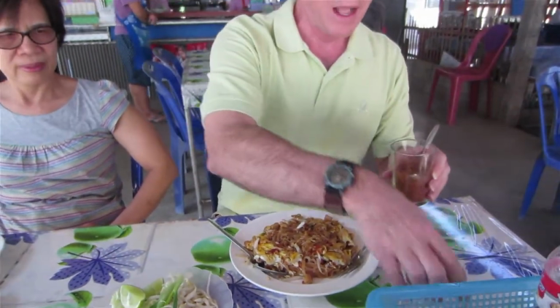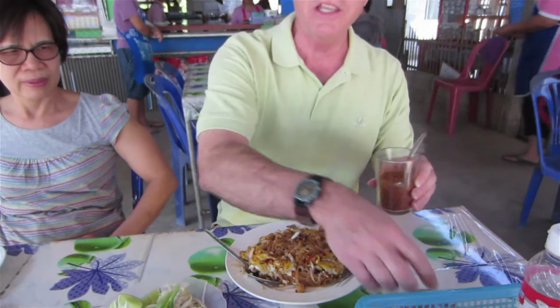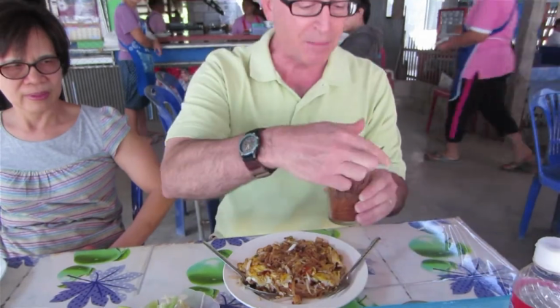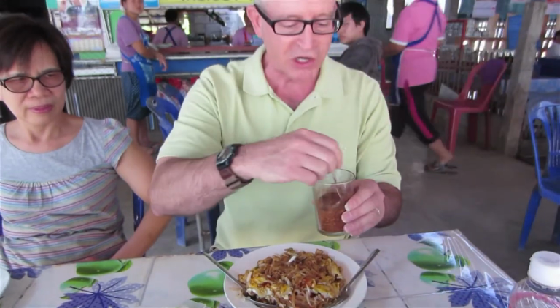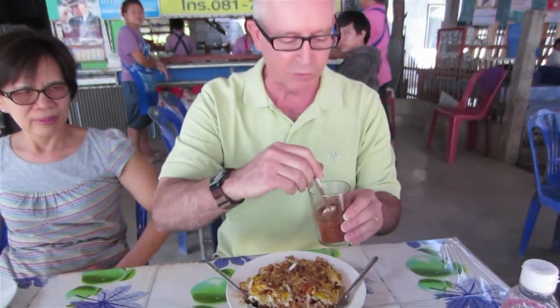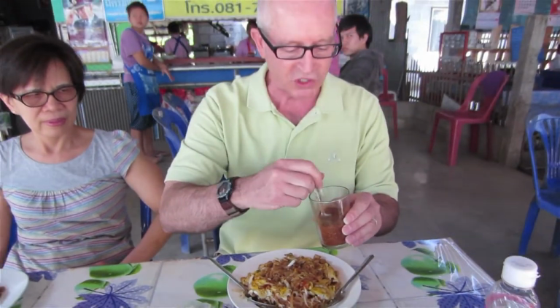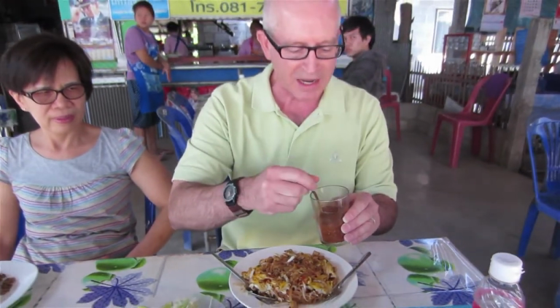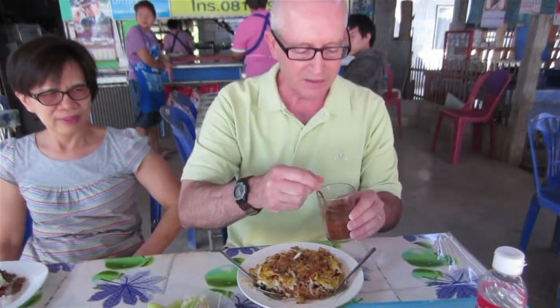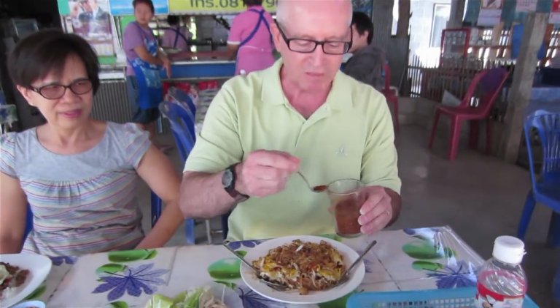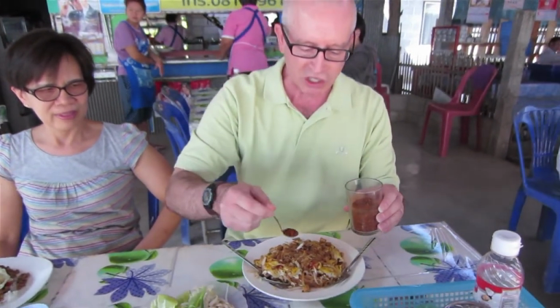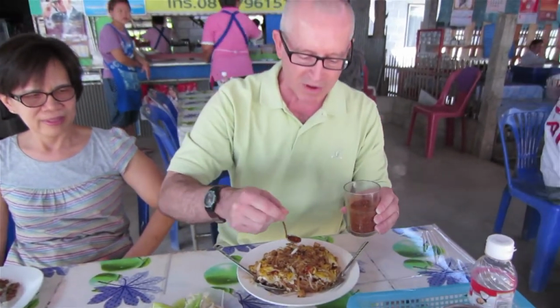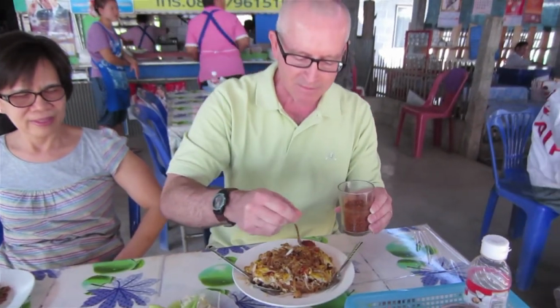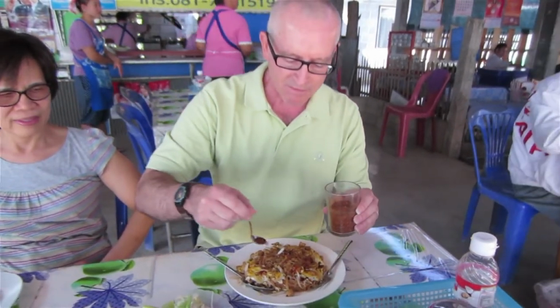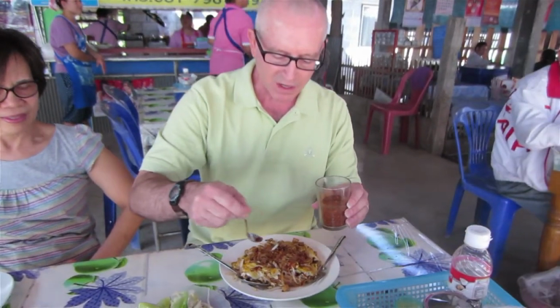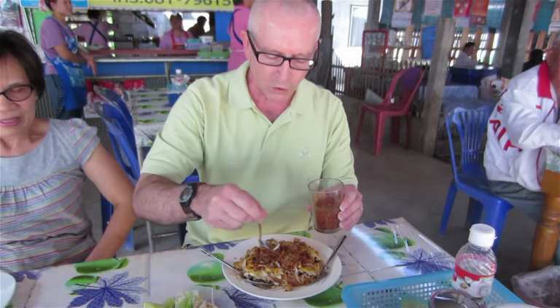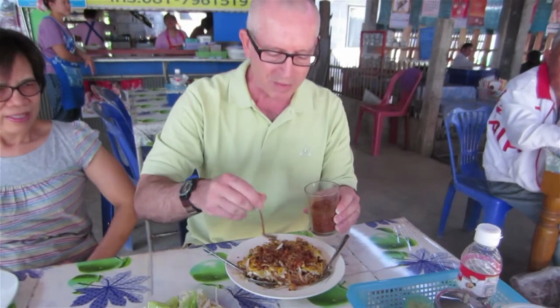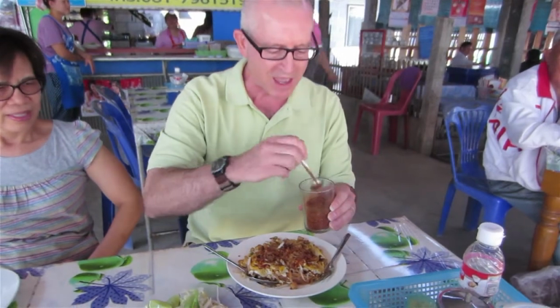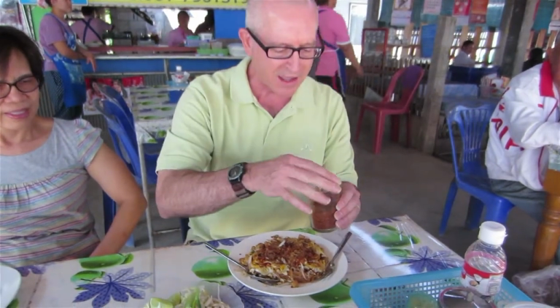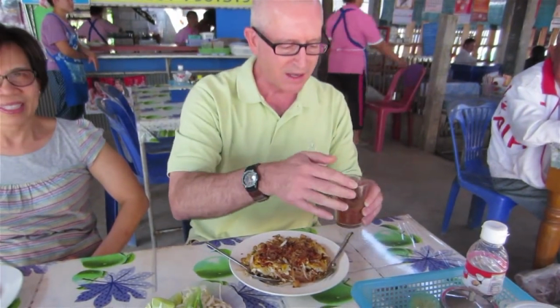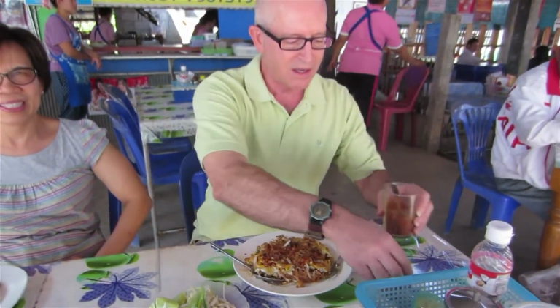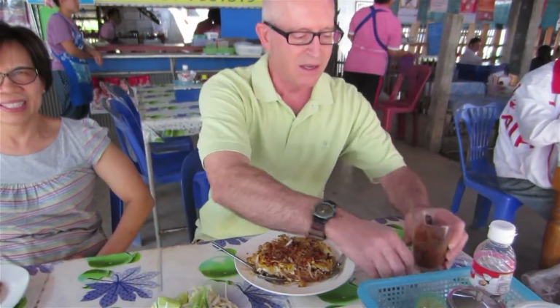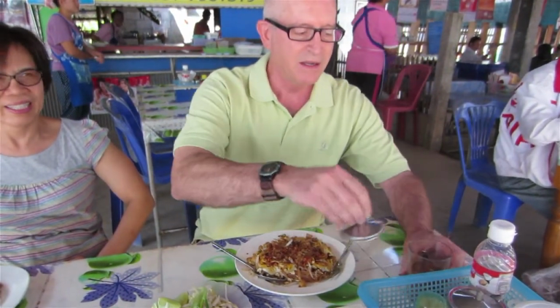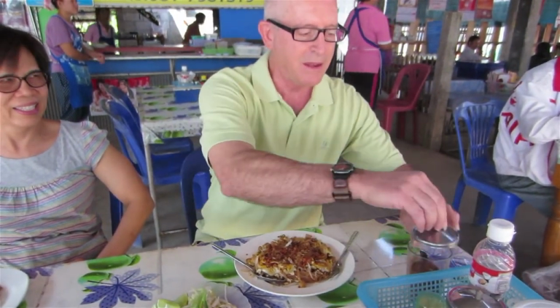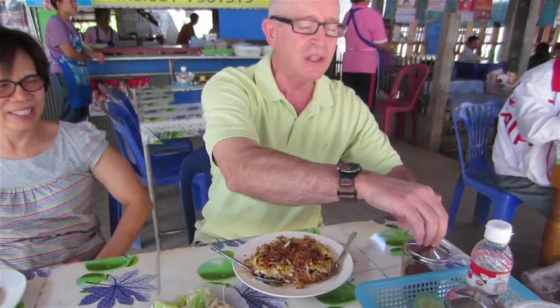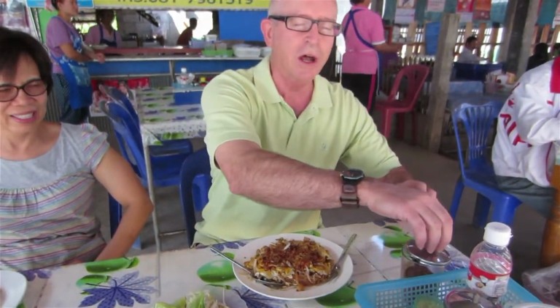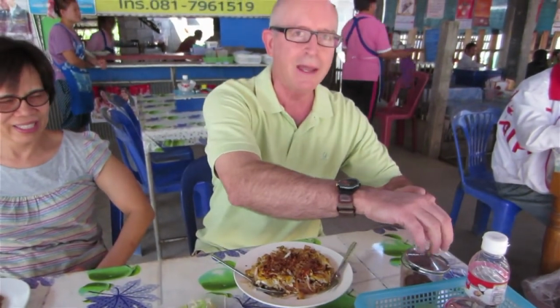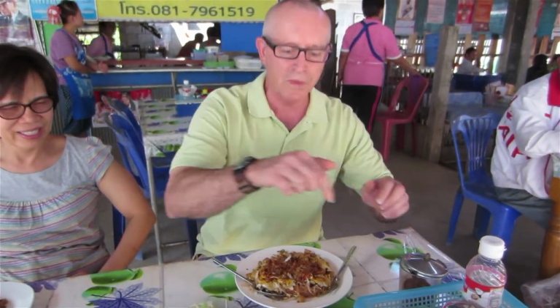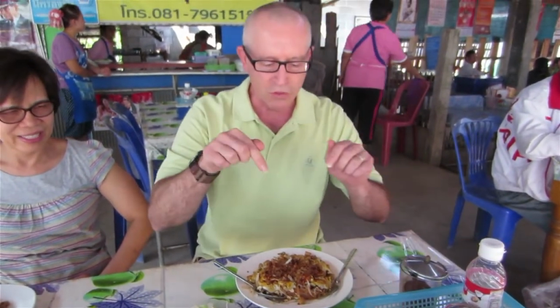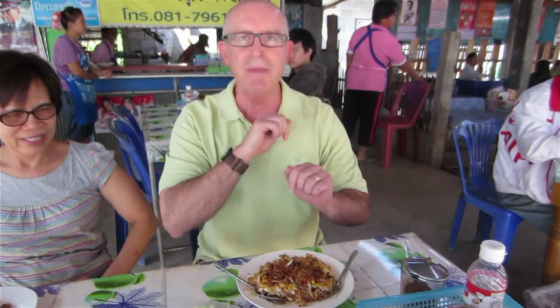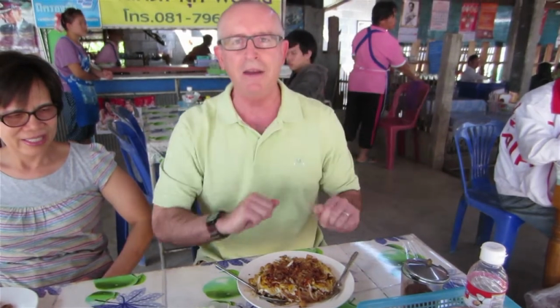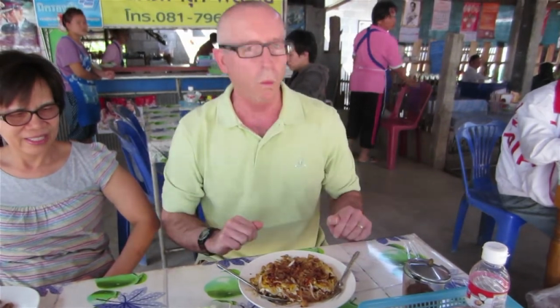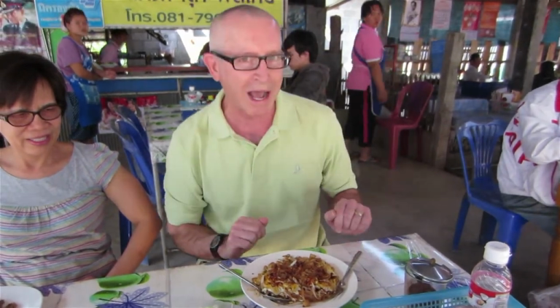I'm going to kick it up a notch as Emeril would say — a little spice here for me. Oh baby, yeah. And the best thing of all again: 30 baht, one dollar.